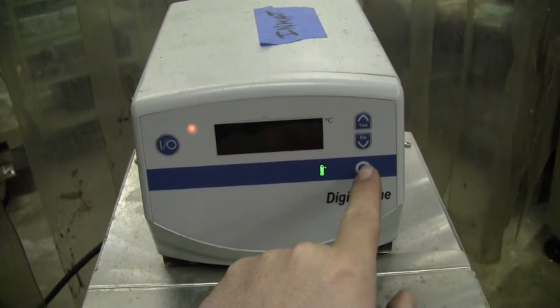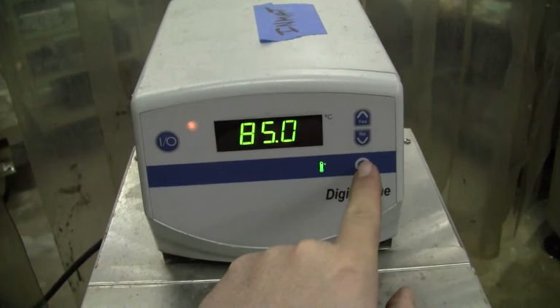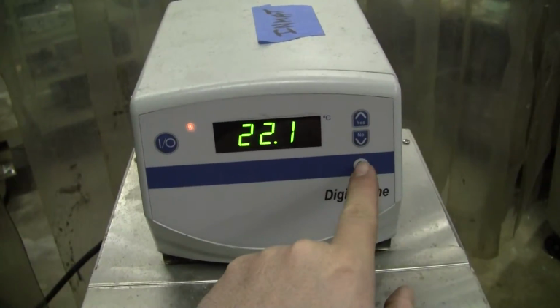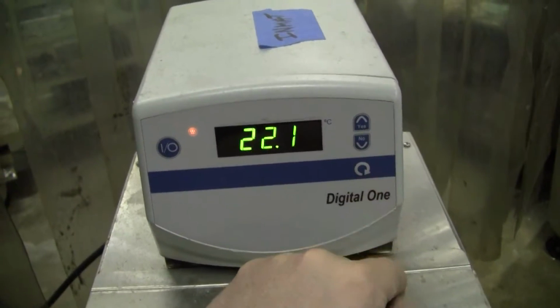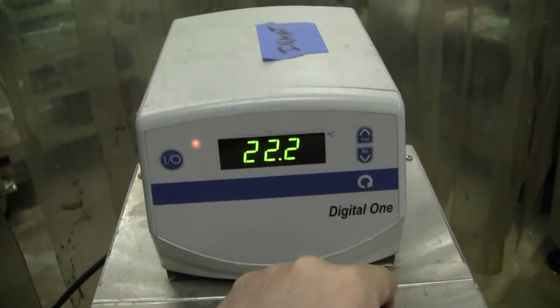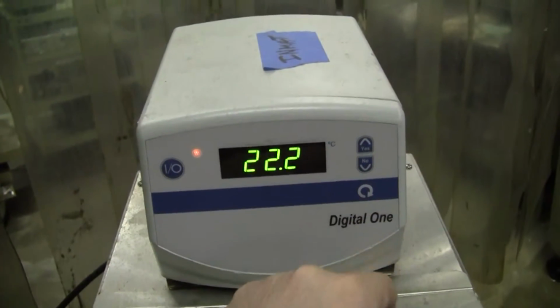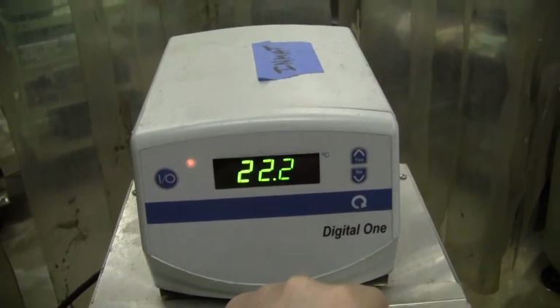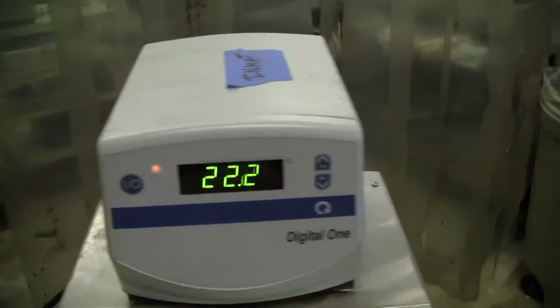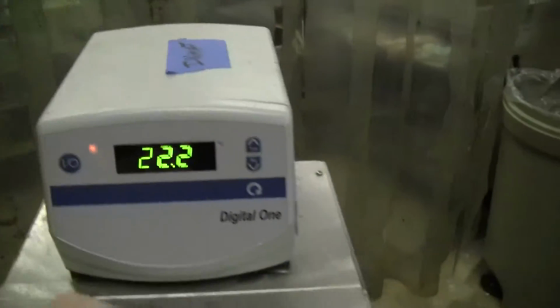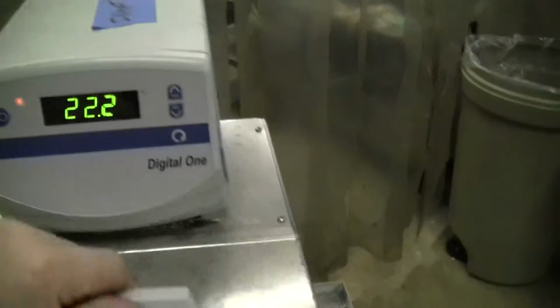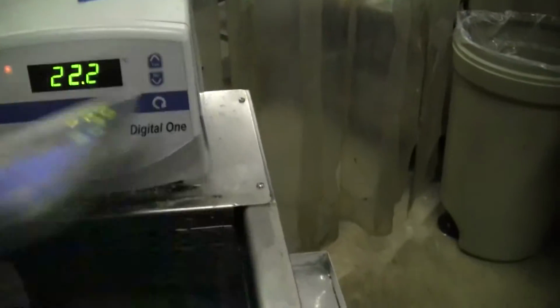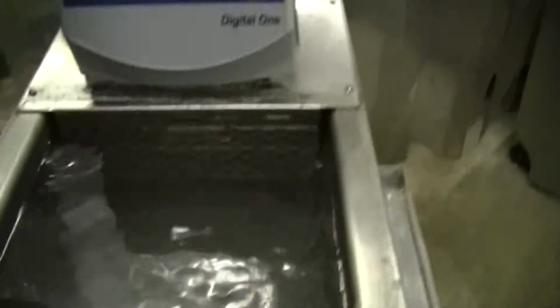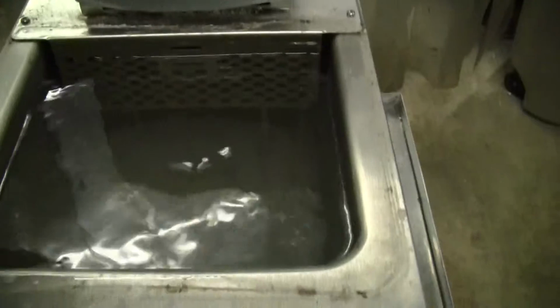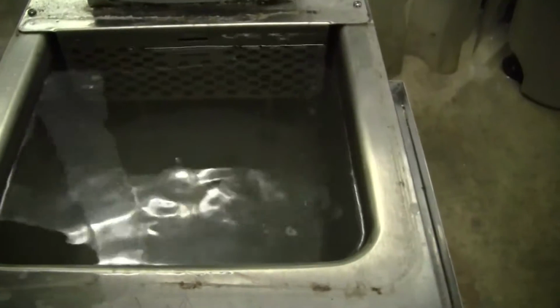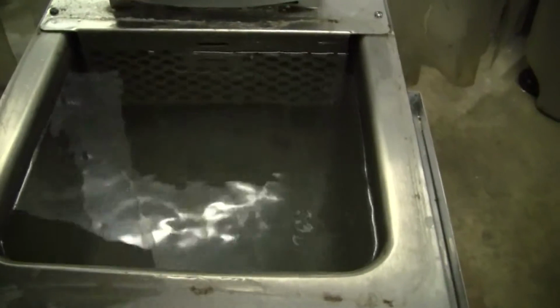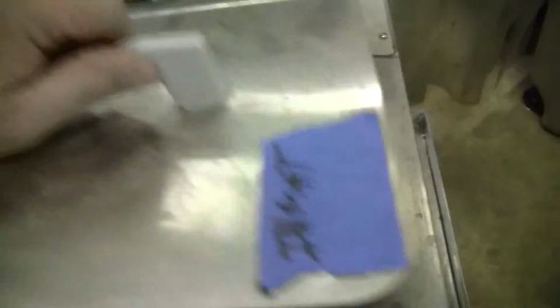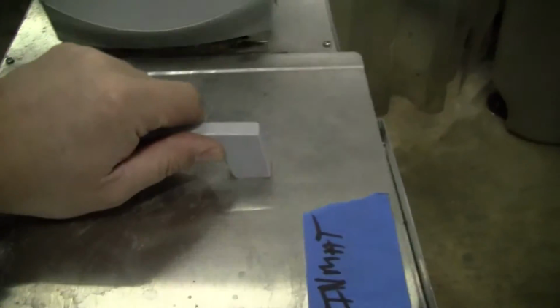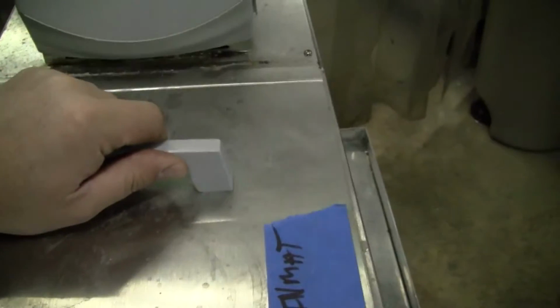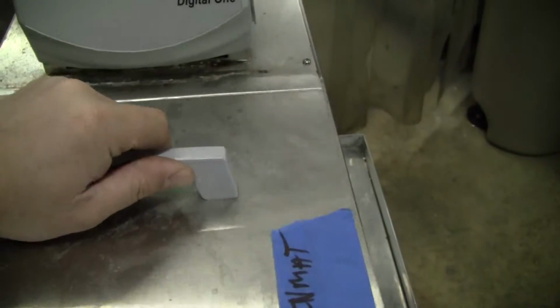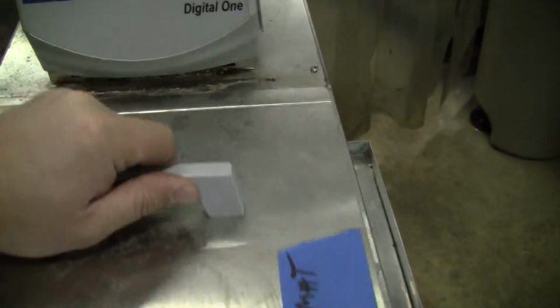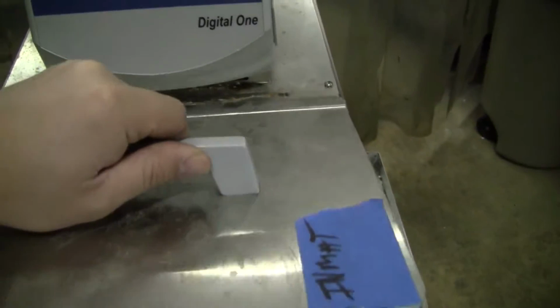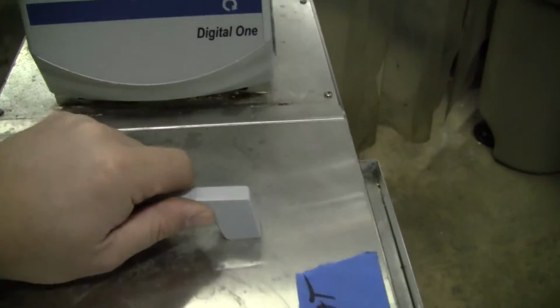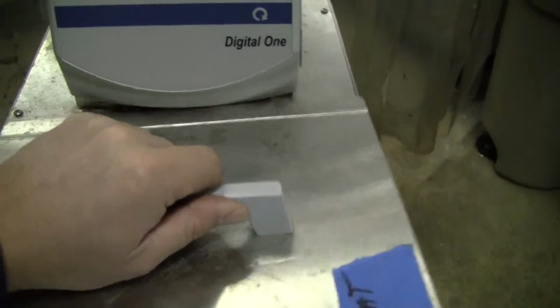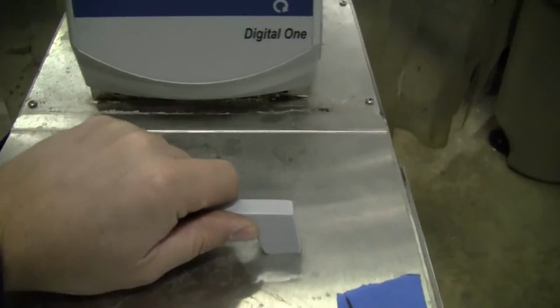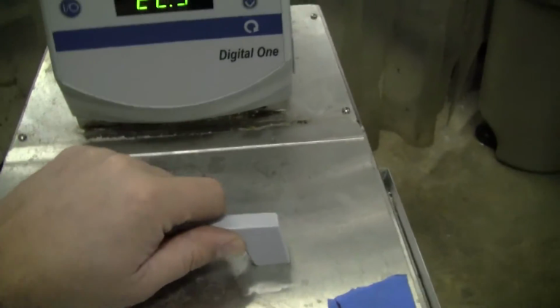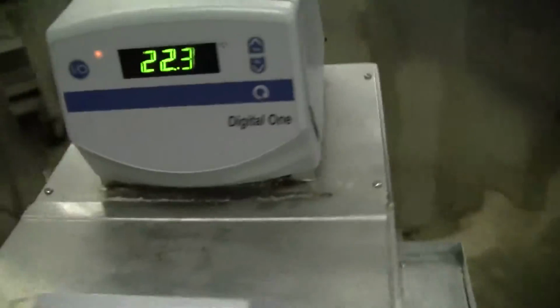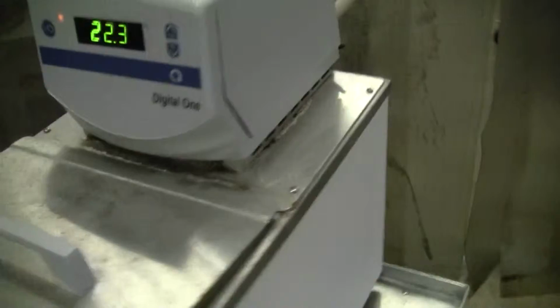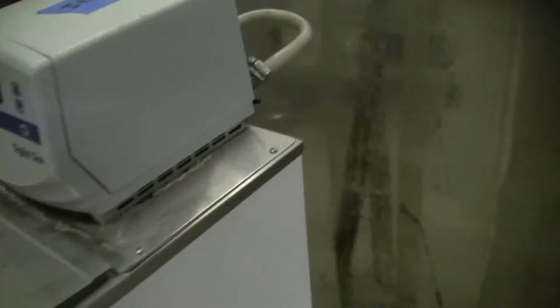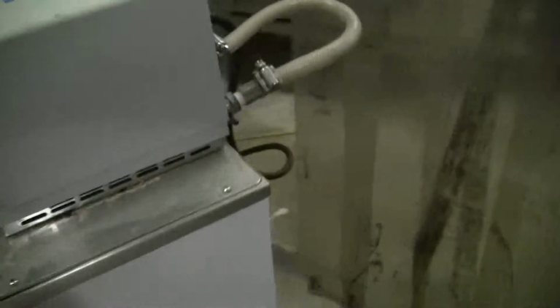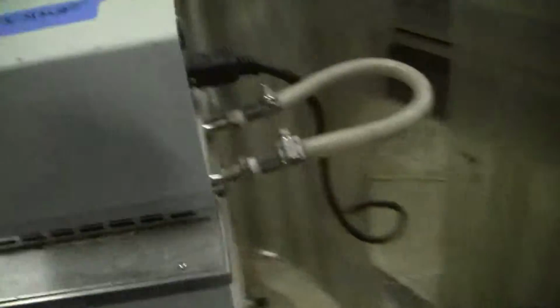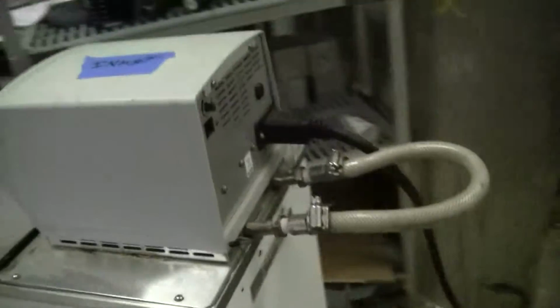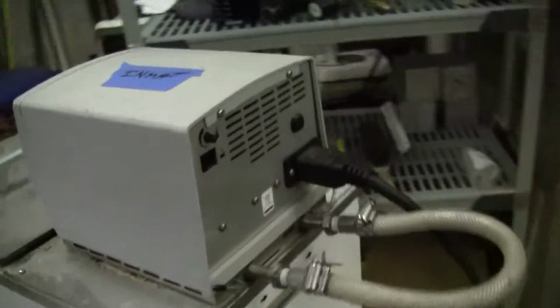This bath once again goes up to 200 degrees C. Large volume for liquids. It runs on a 20 amp circuit.